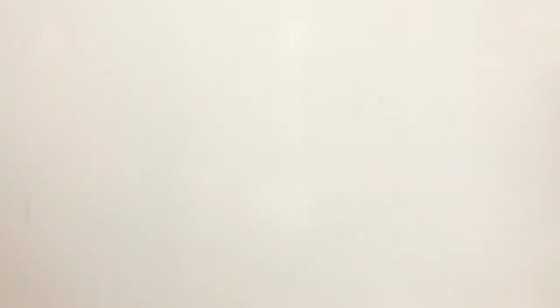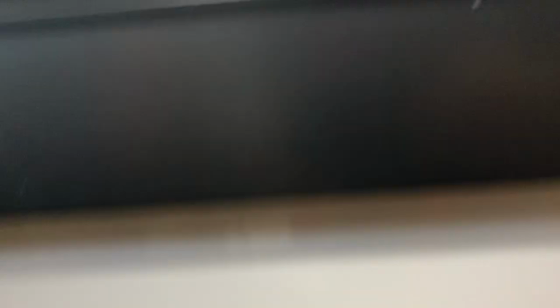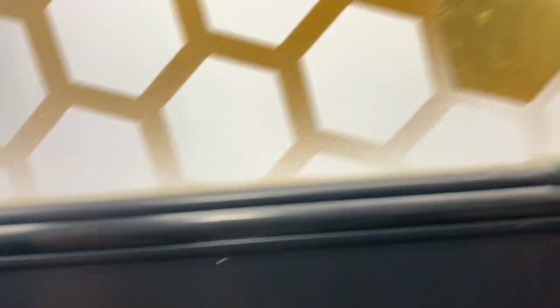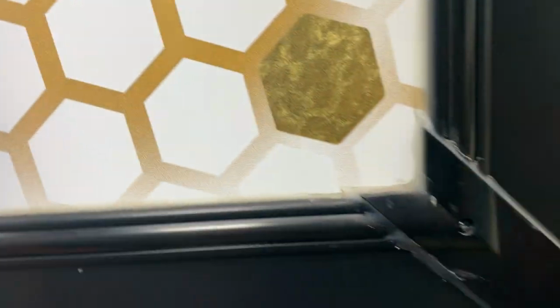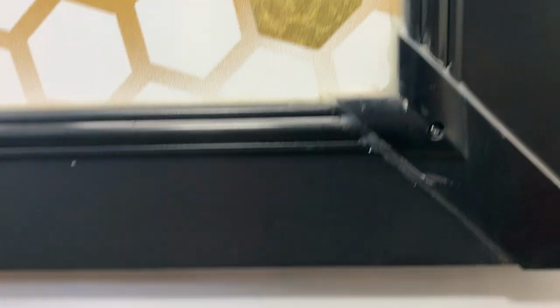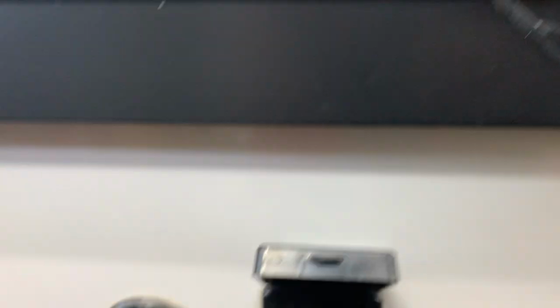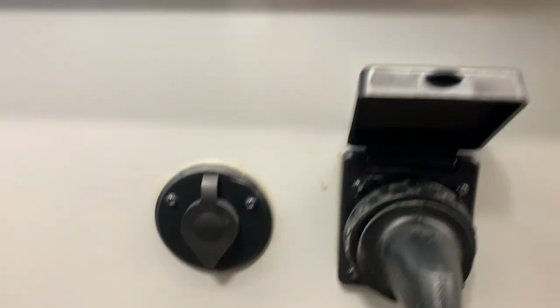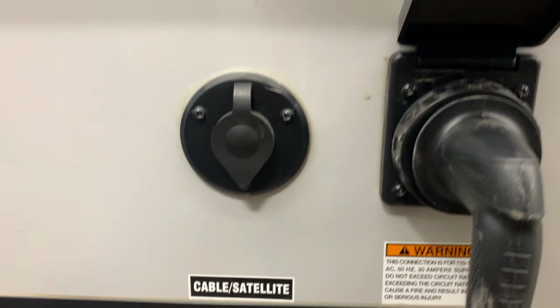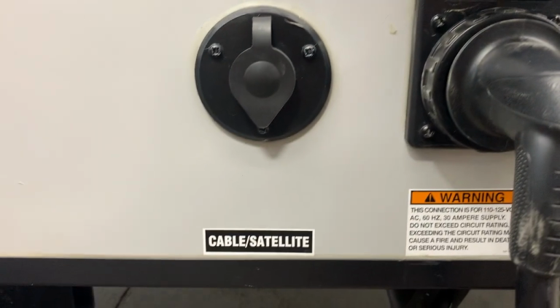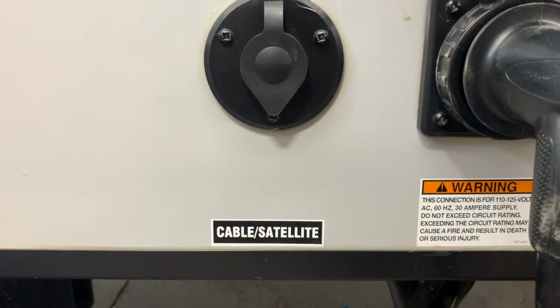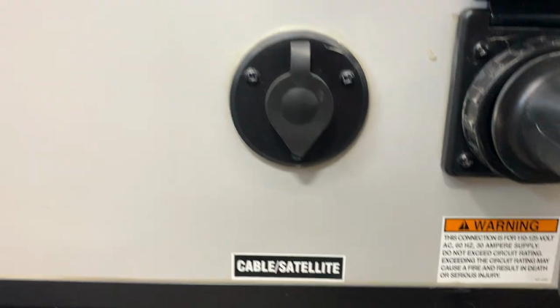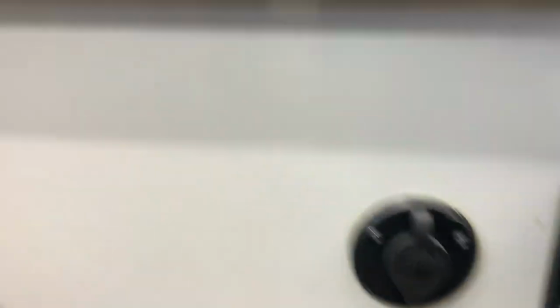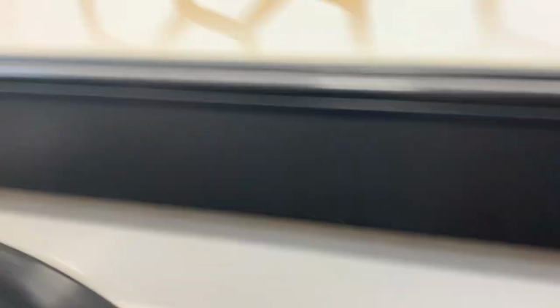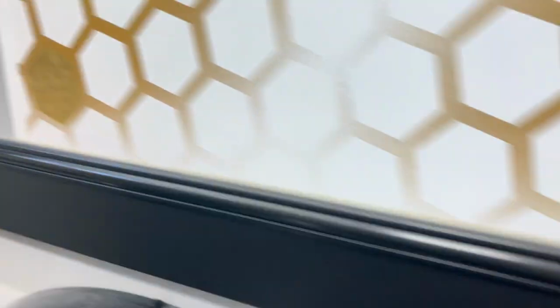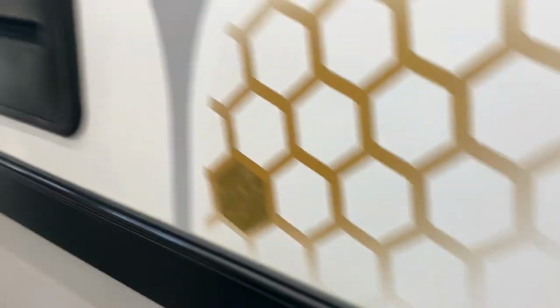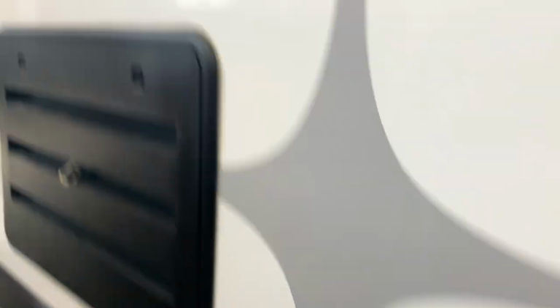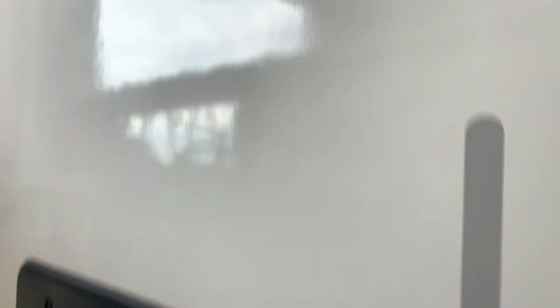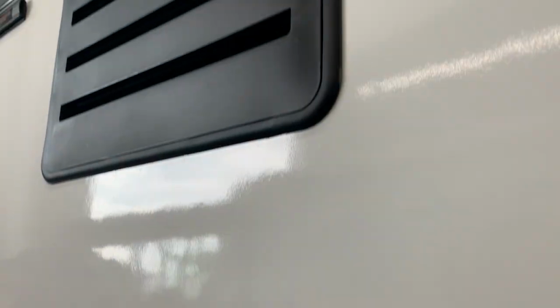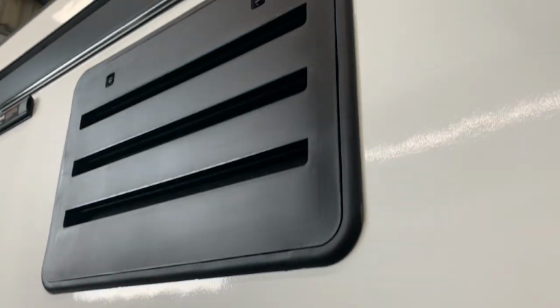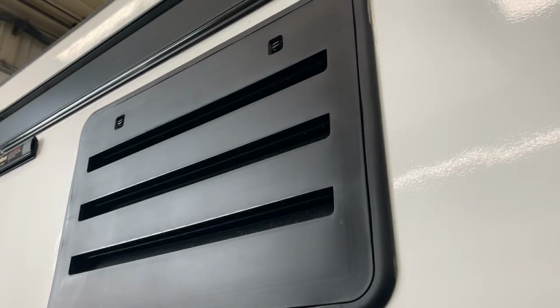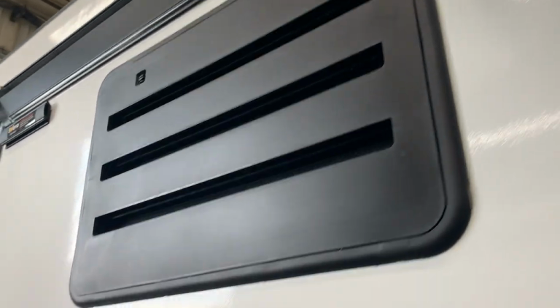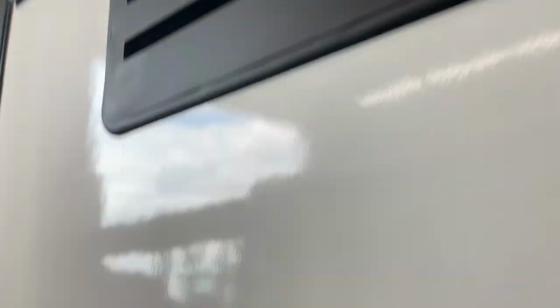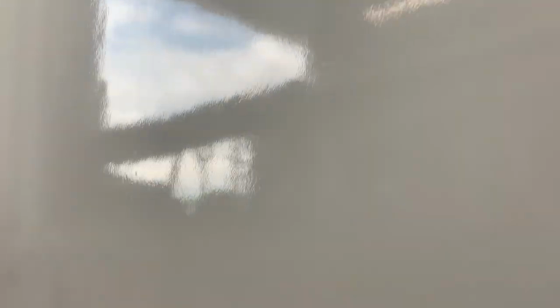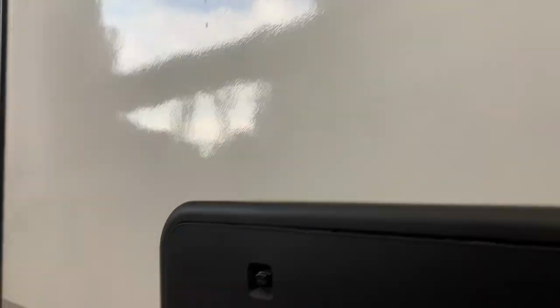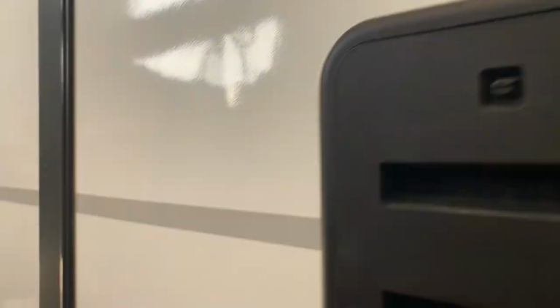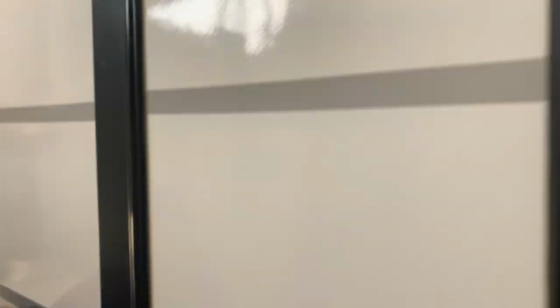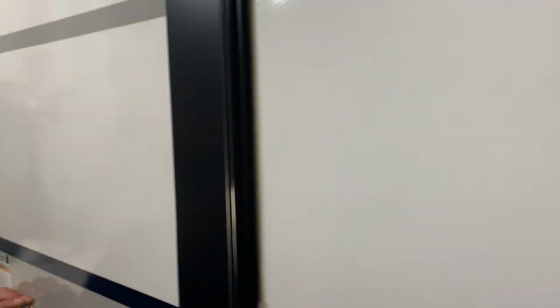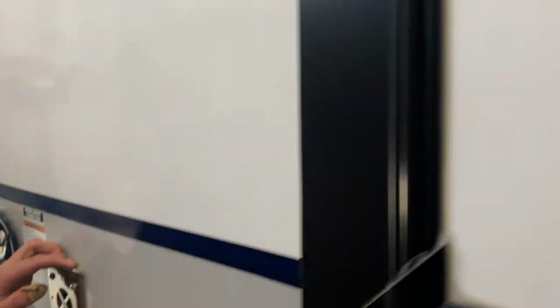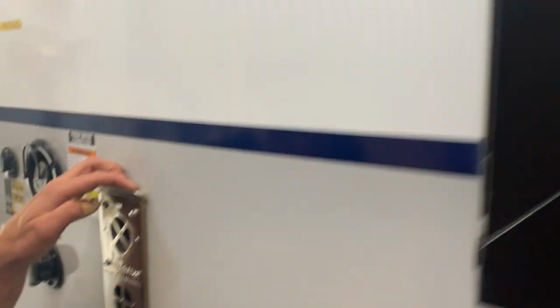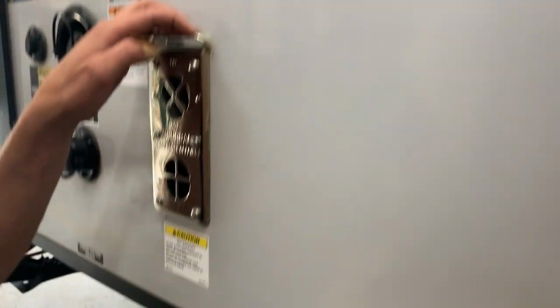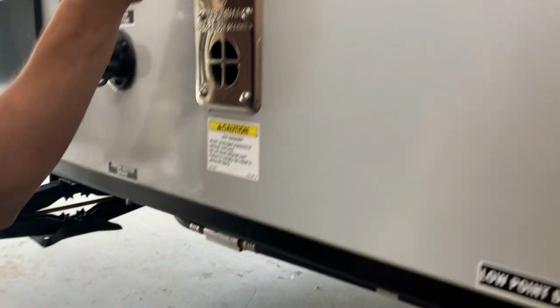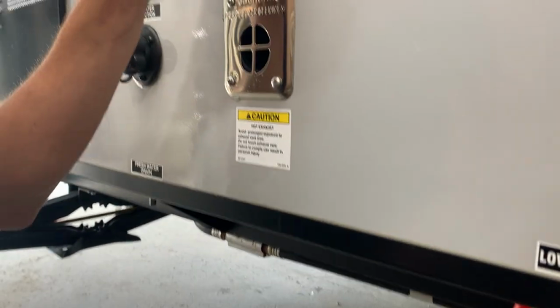You've got a cable satellite inlet. Right here is just a refrigerator service port — not much you need to worry about there. Whenever your furnace is running, this port is going to be blowing out hot air, so just be mindful of that.